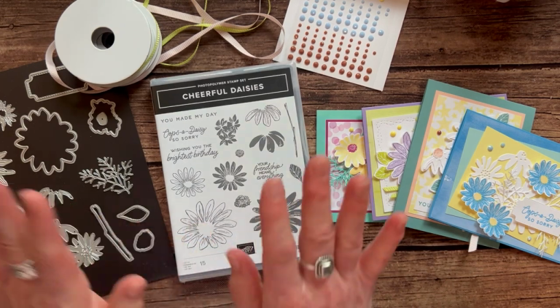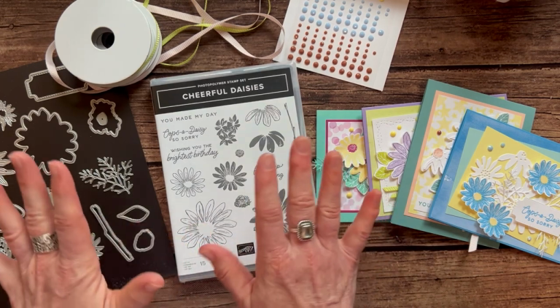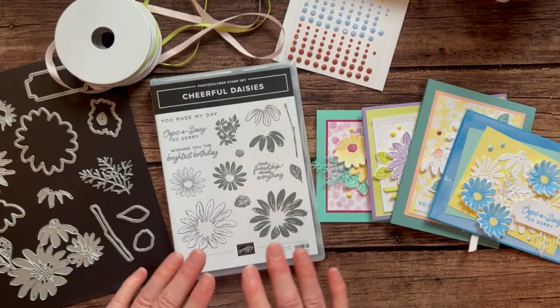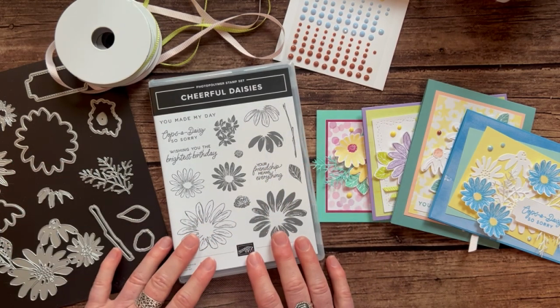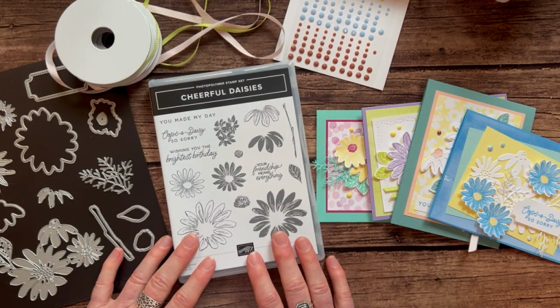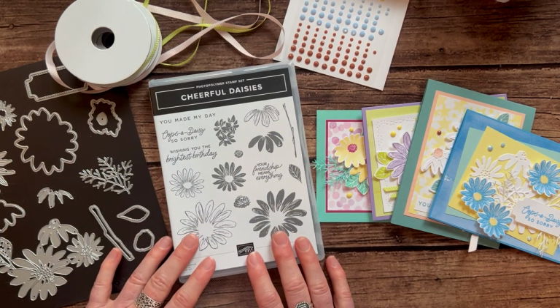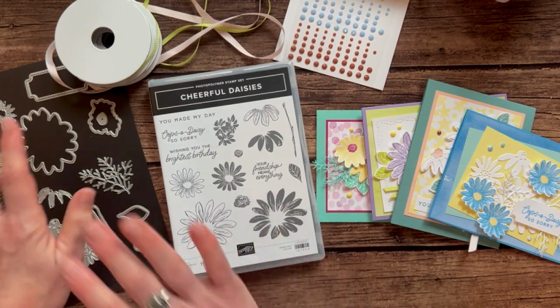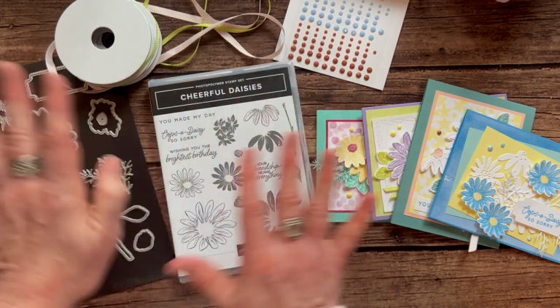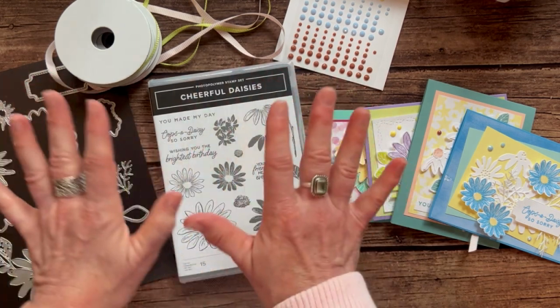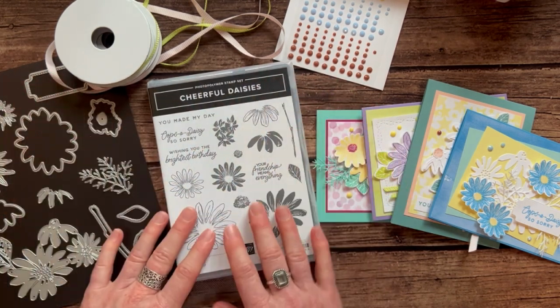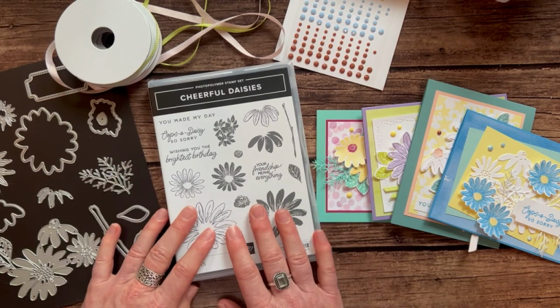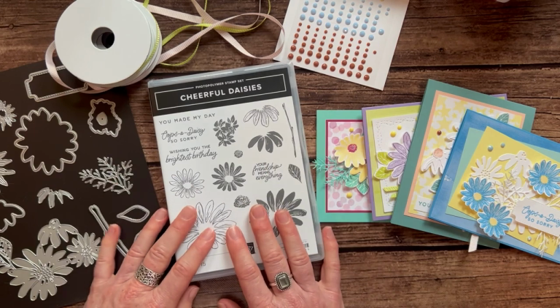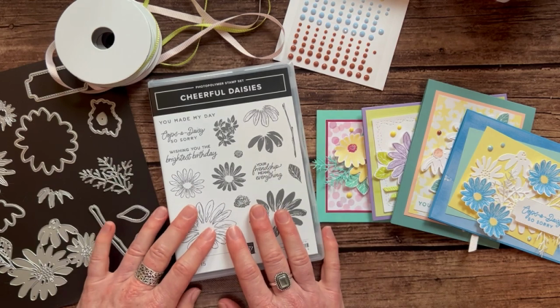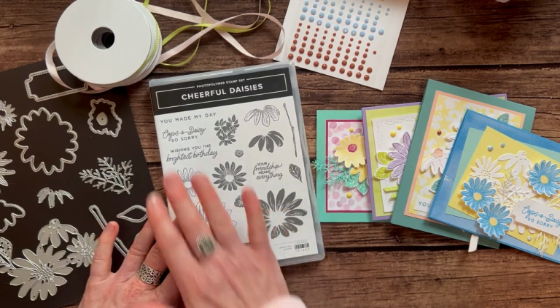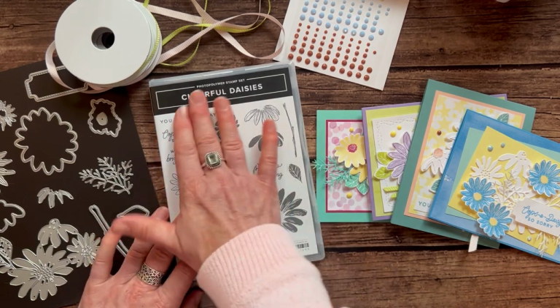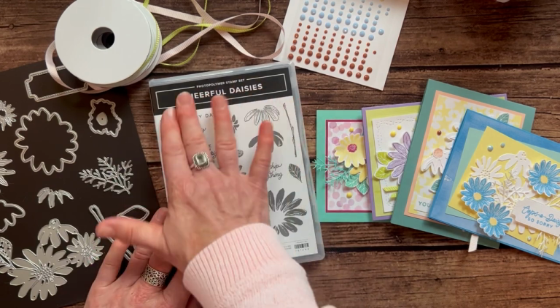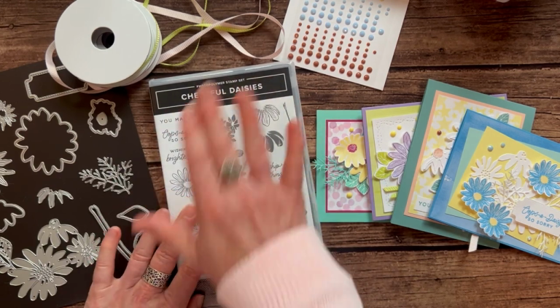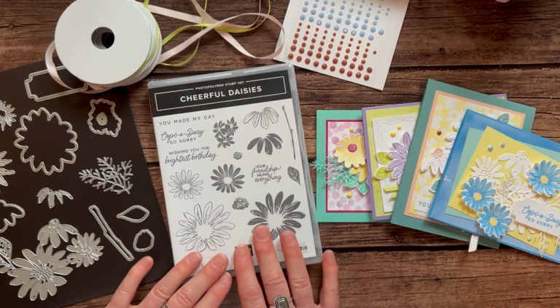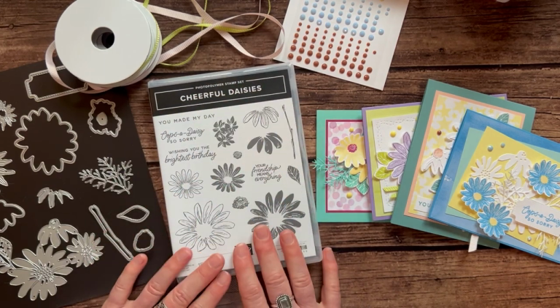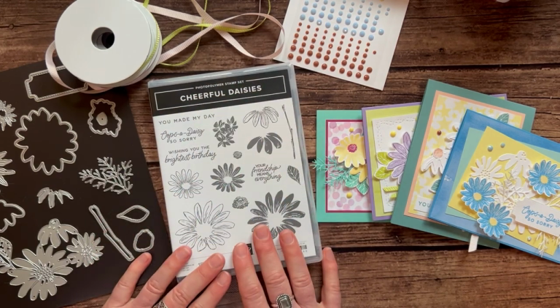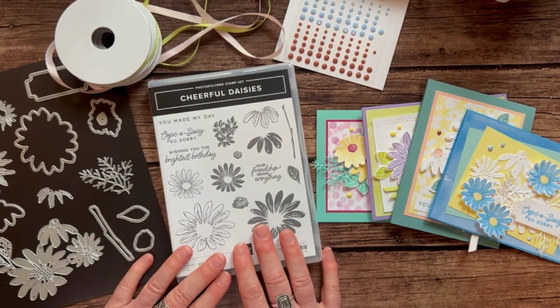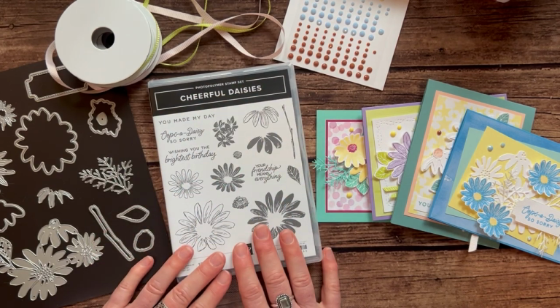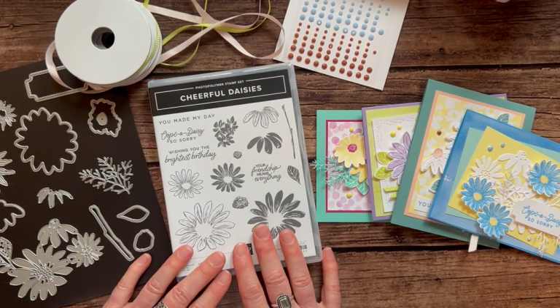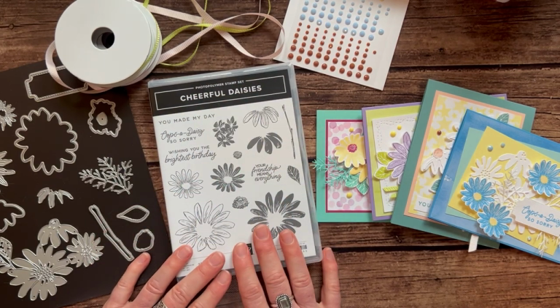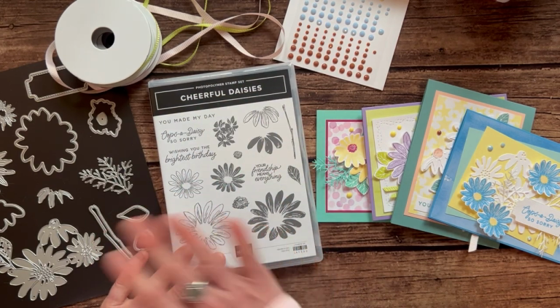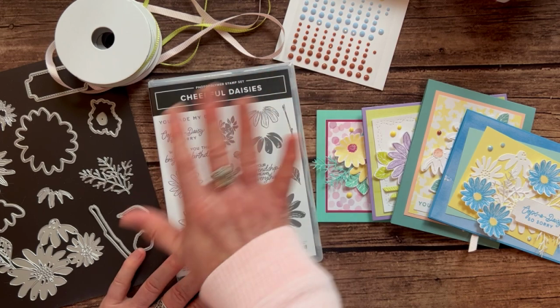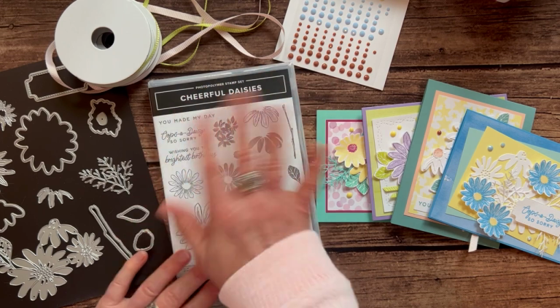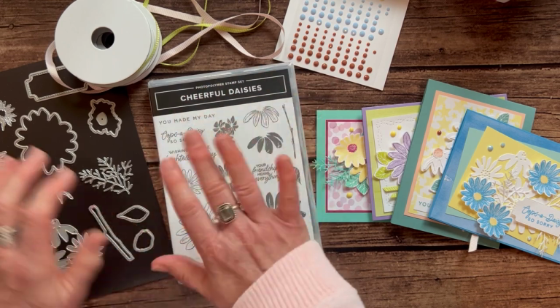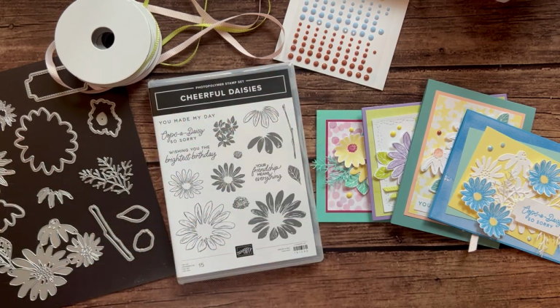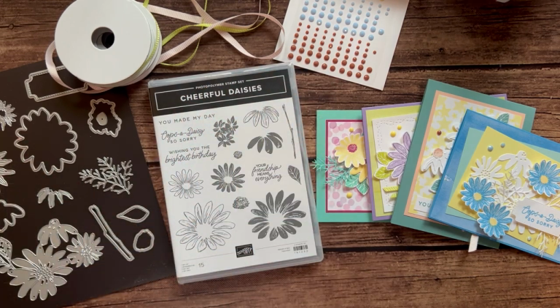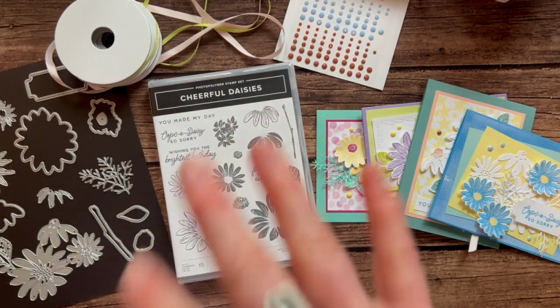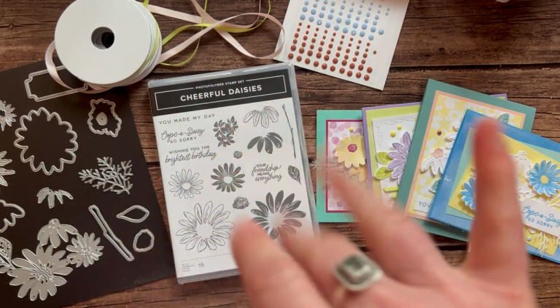Please let me know if you have any questions. I would love to get one of these fun, beautiful, gorgeous Cheerful Daisies class to go kits shipped out to you. Thanks, guys — let me know if you have any questions. Bye!